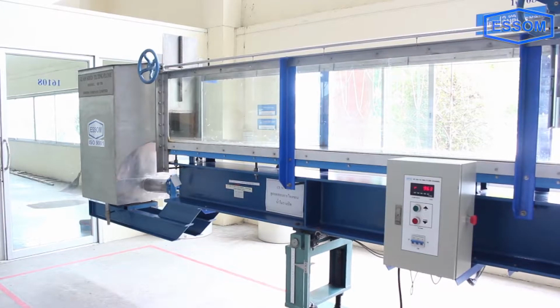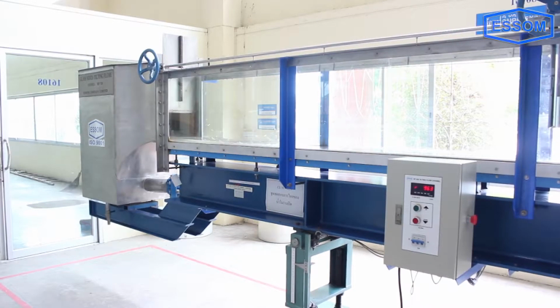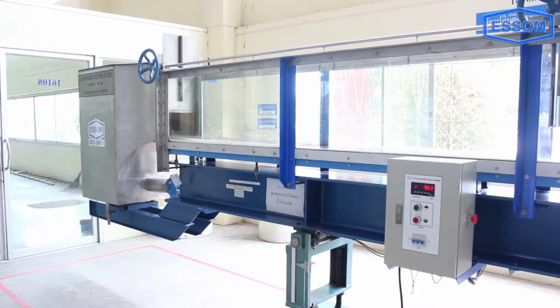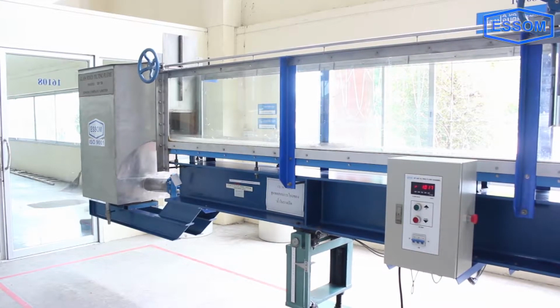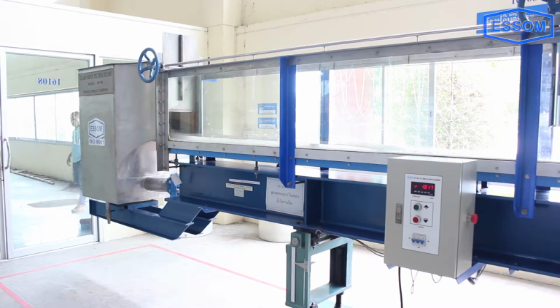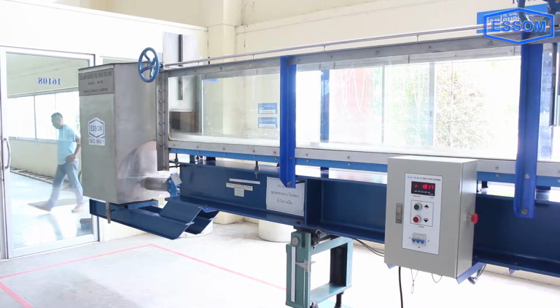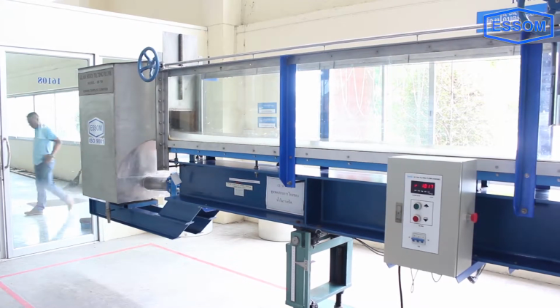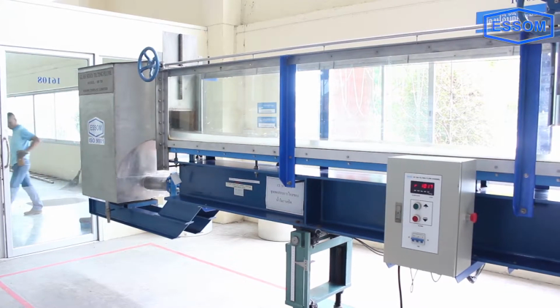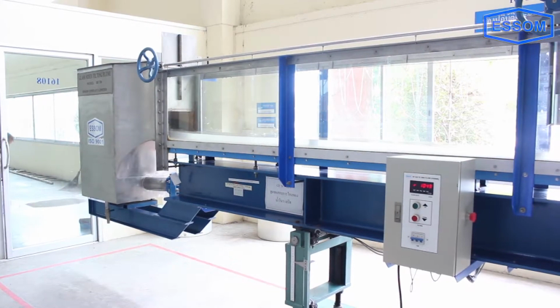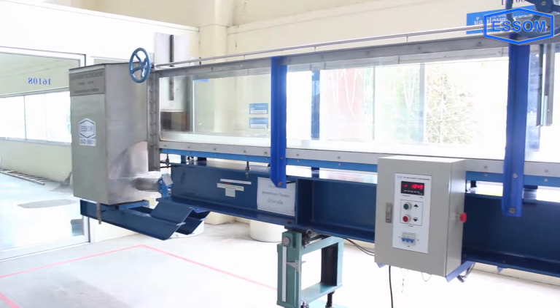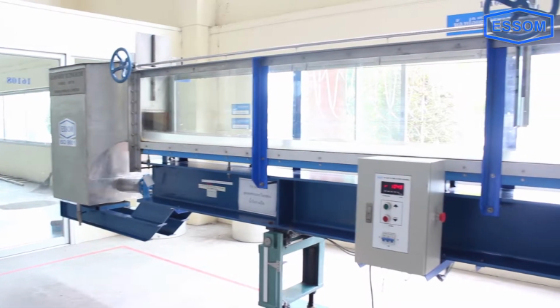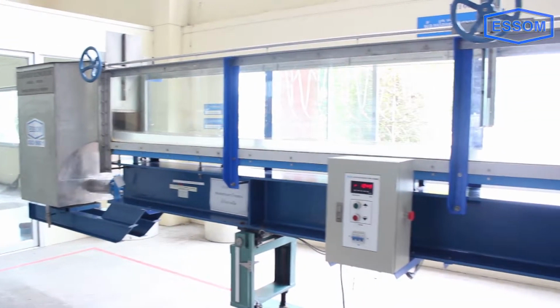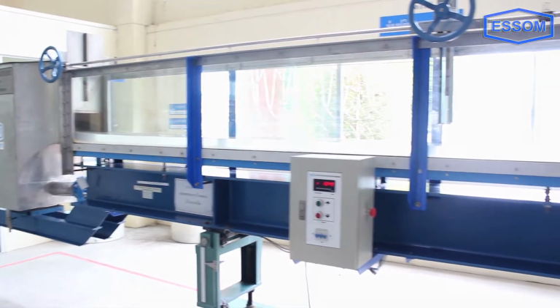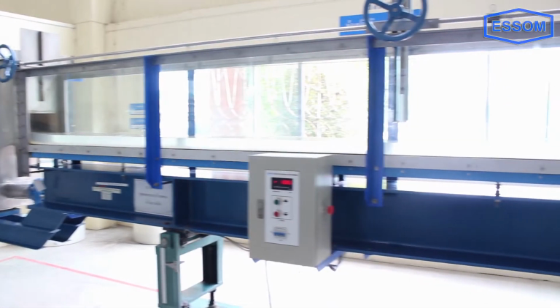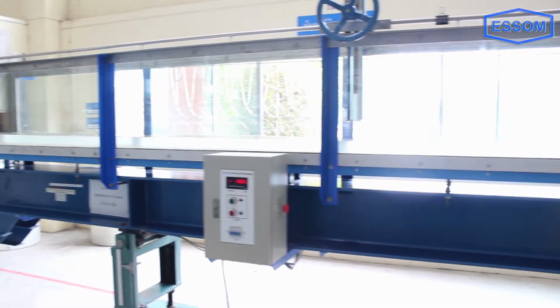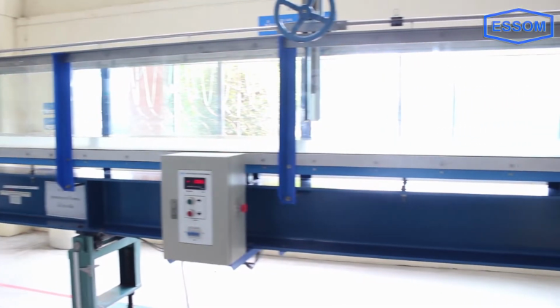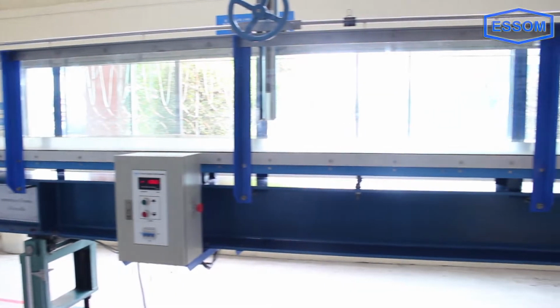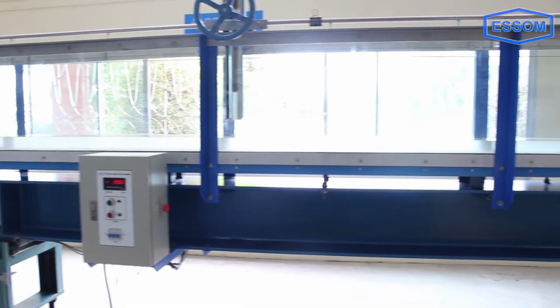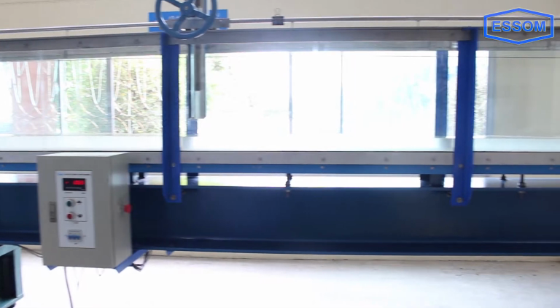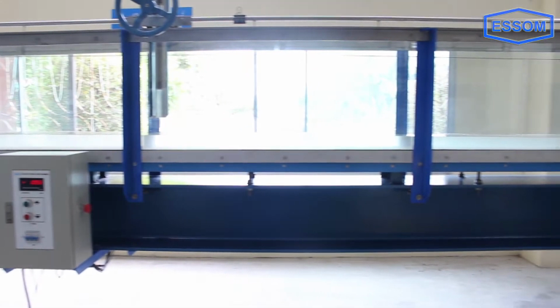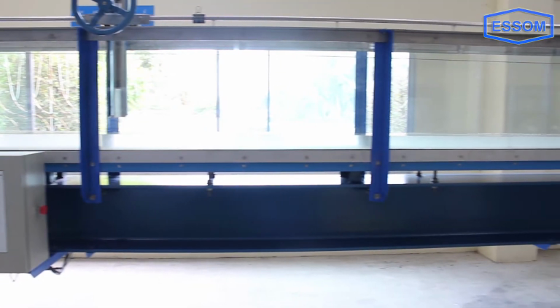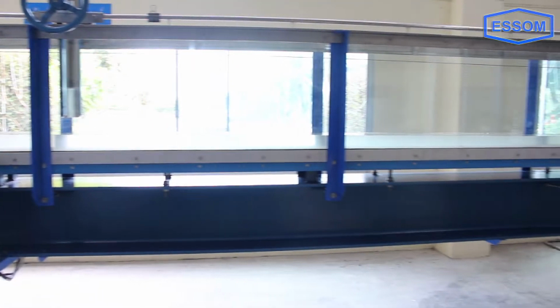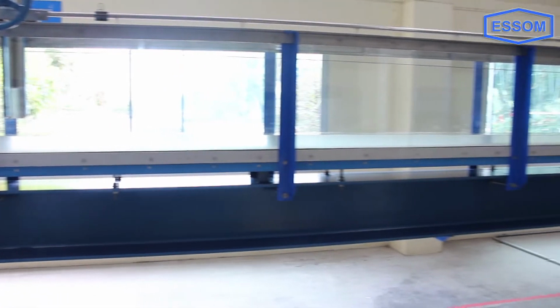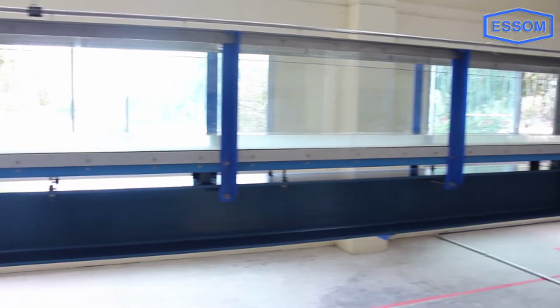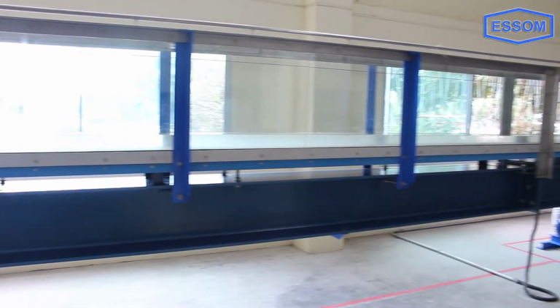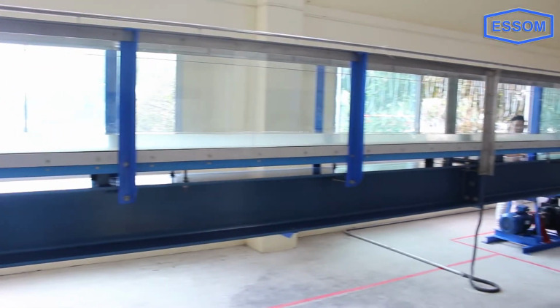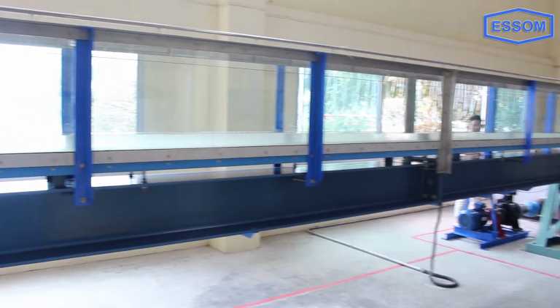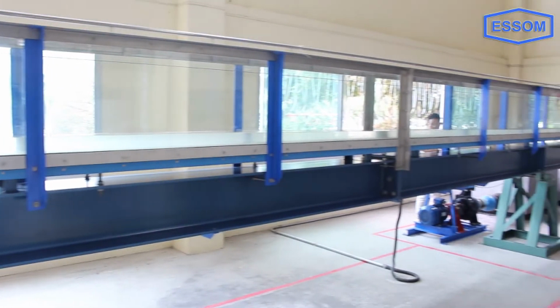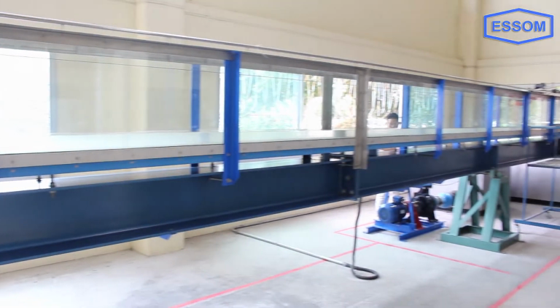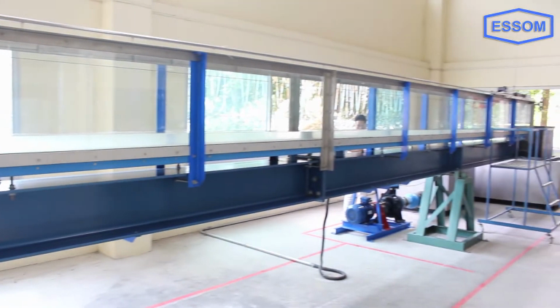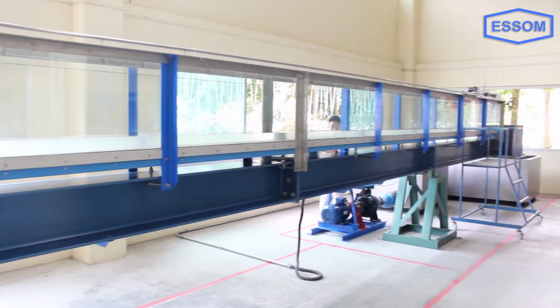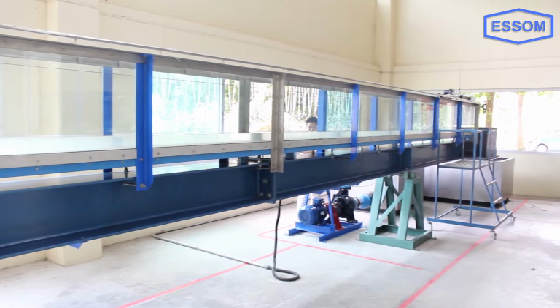The channel bed is an invert which rests on an H-beam underframe. The invert has screws at intervals for vertical and side adjustment to ensure that the channel bed is strictly straight and level throughout the full length.